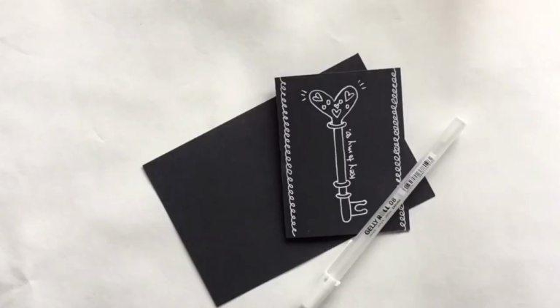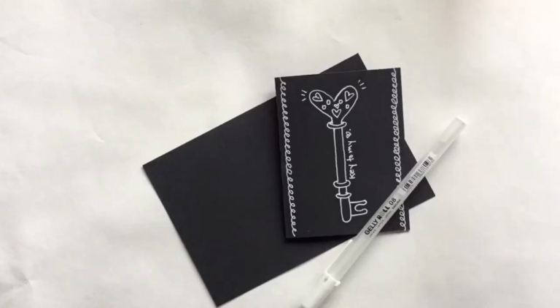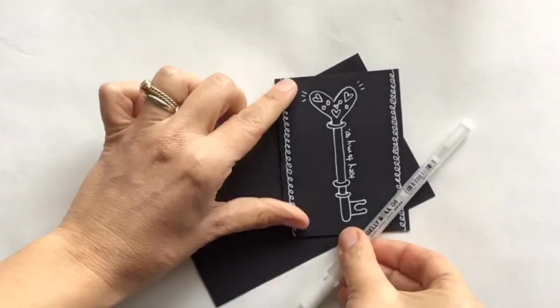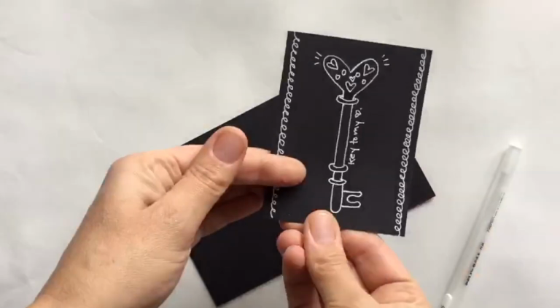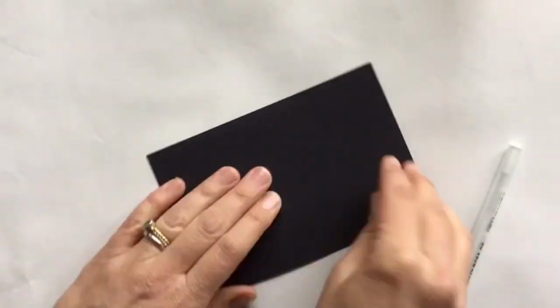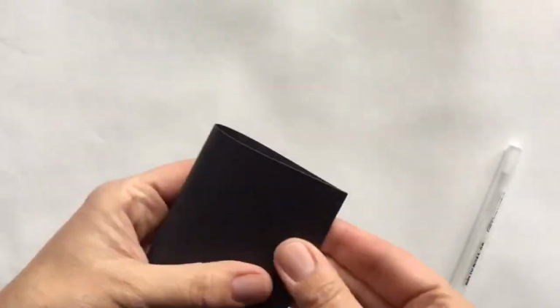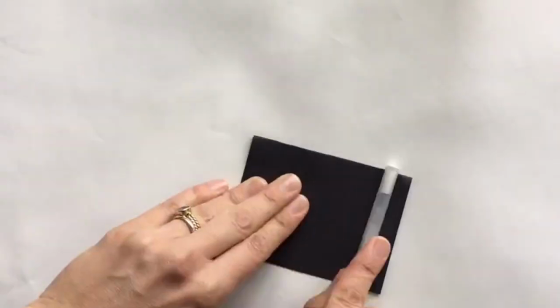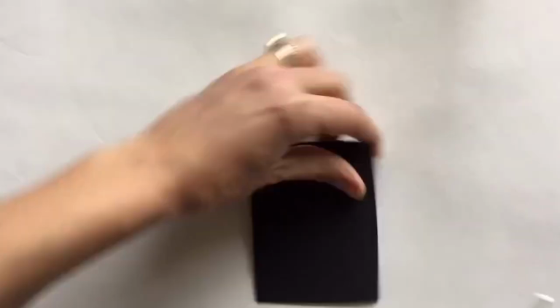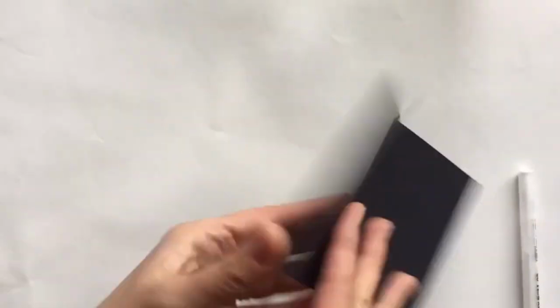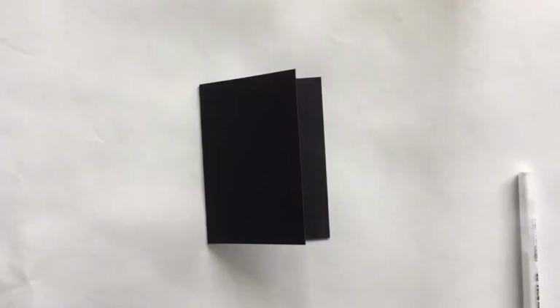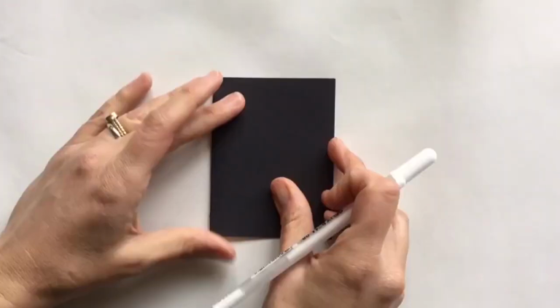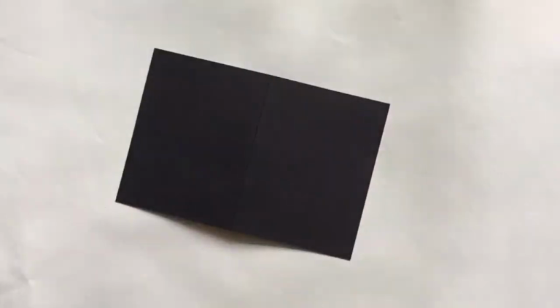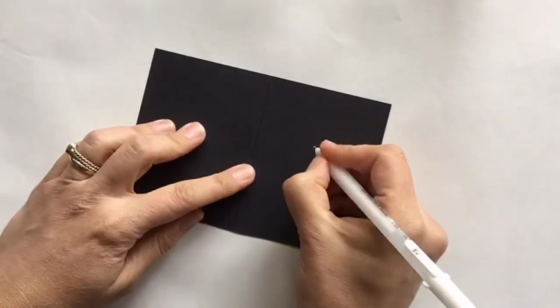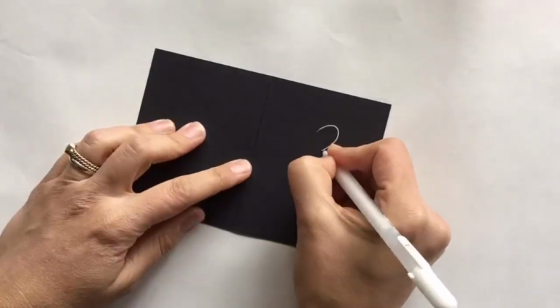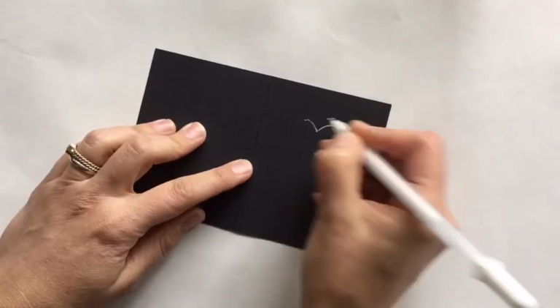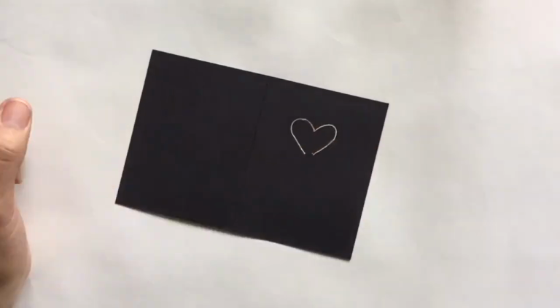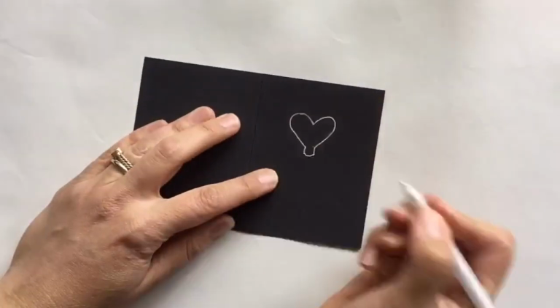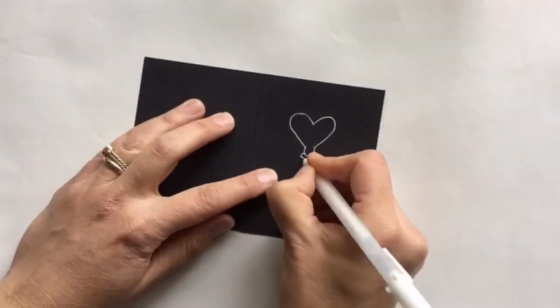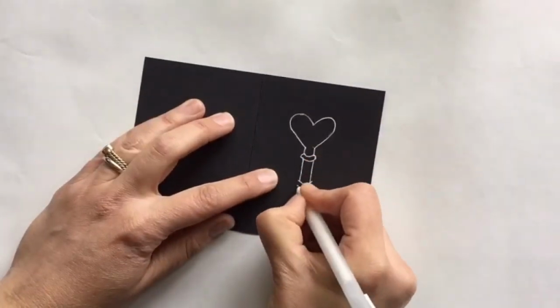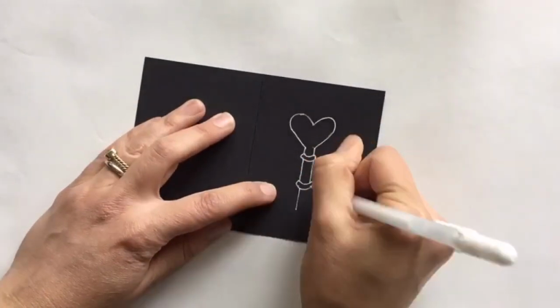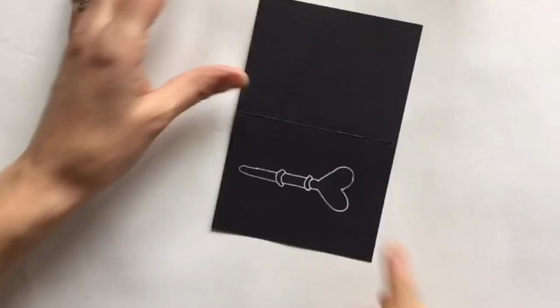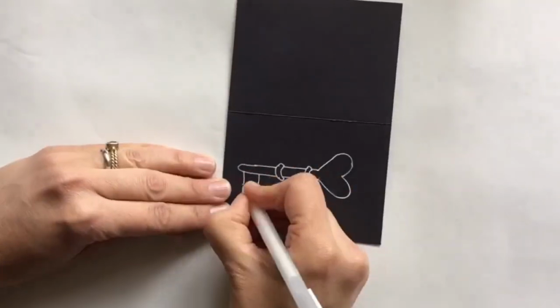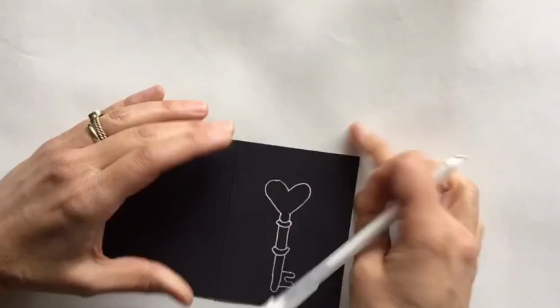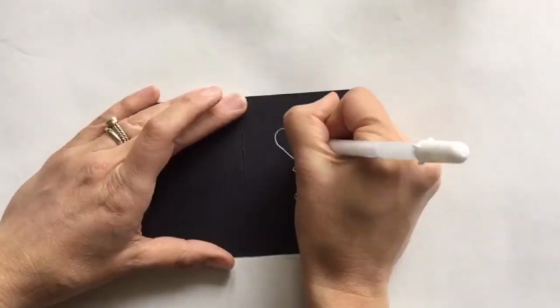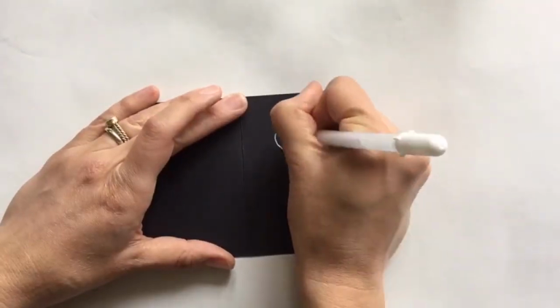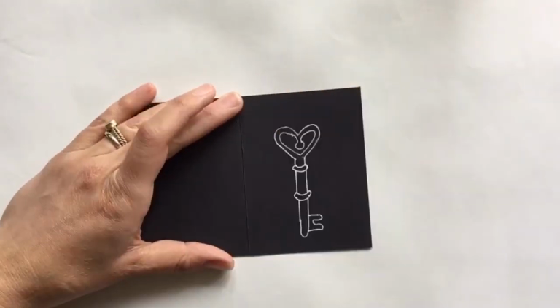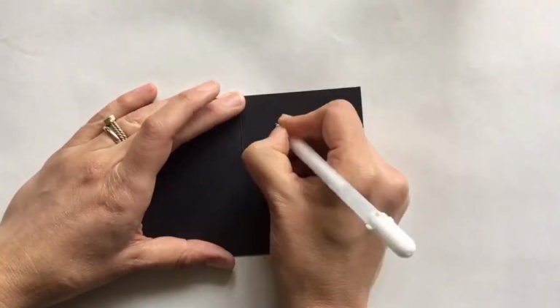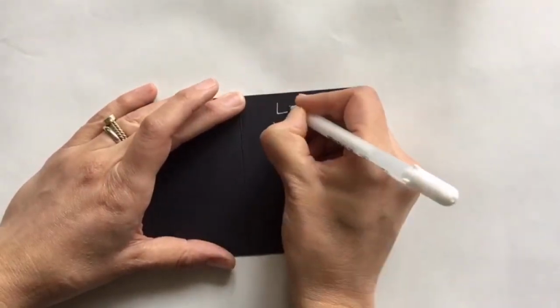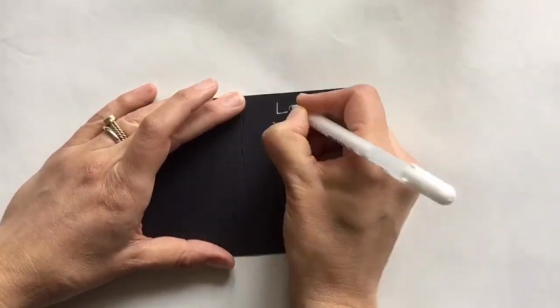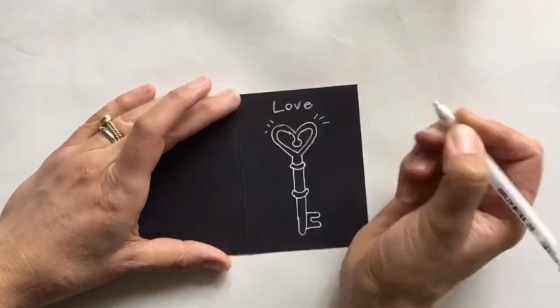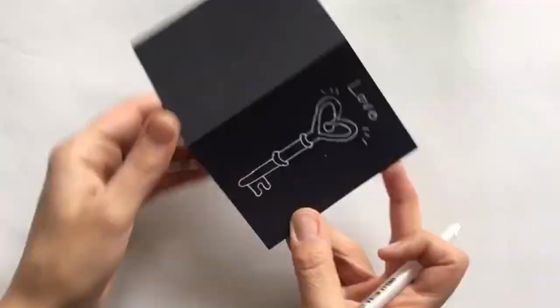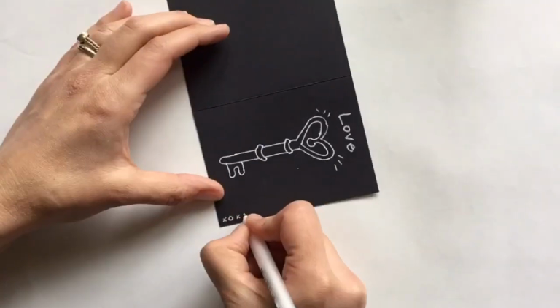It's also fun to explore using white ink to make drawings. Here I draw the key to my heart. I actually have posted a tutorial with the details on how to draw these keys on my YouTube channel — I'll post the link in the comments if you'd like to follow along.